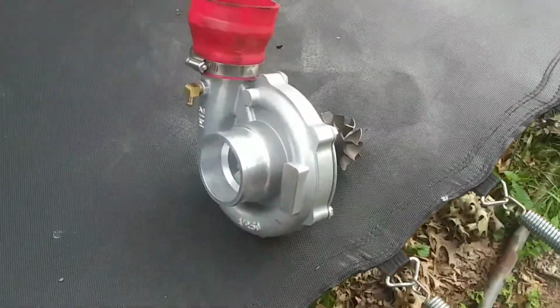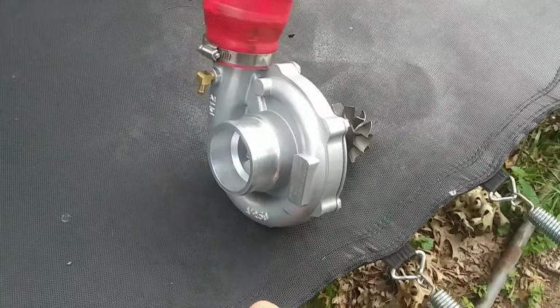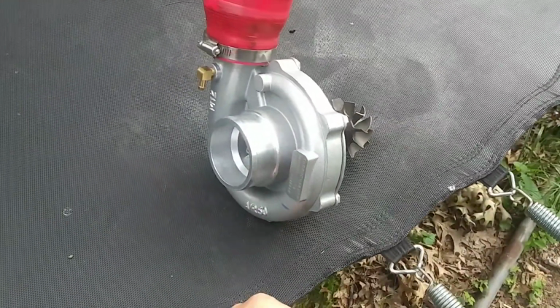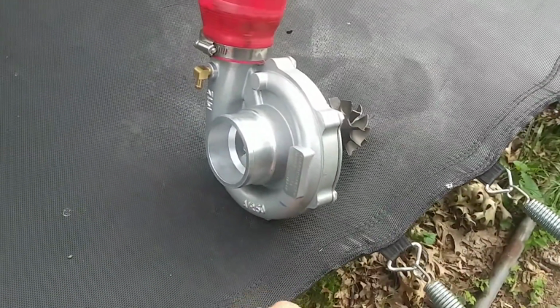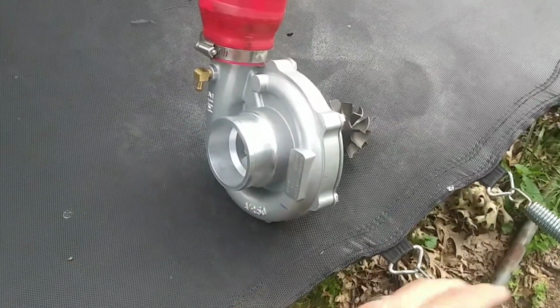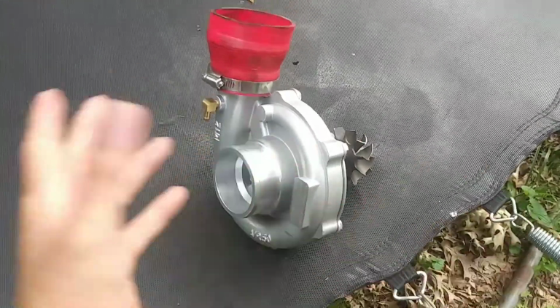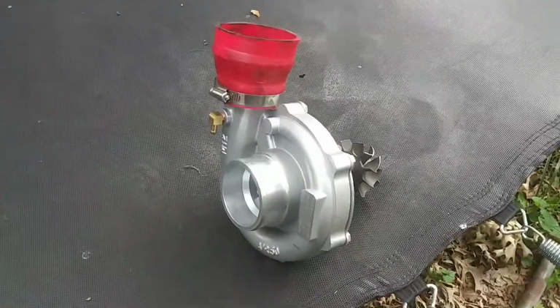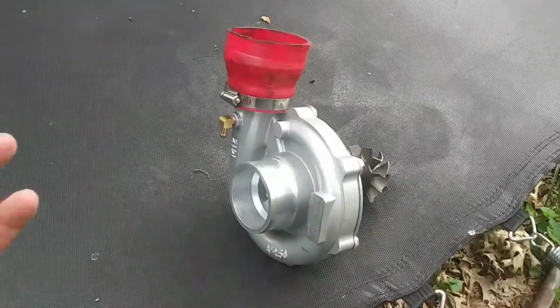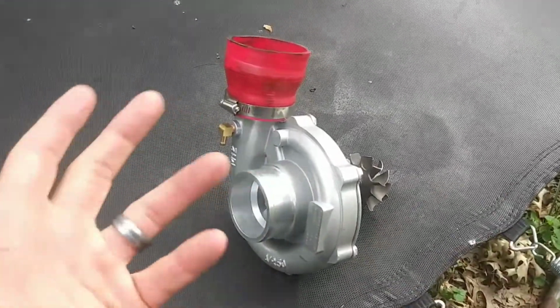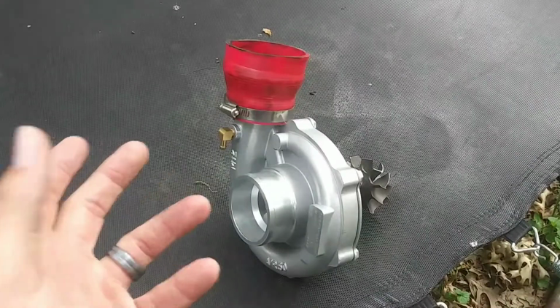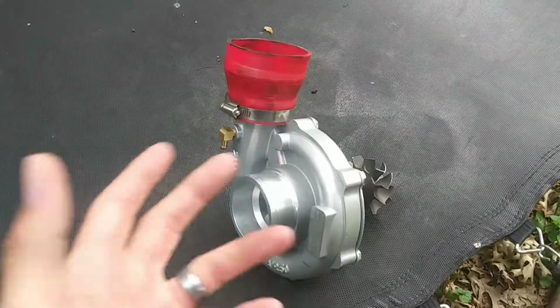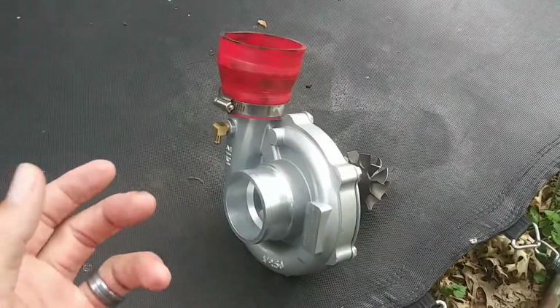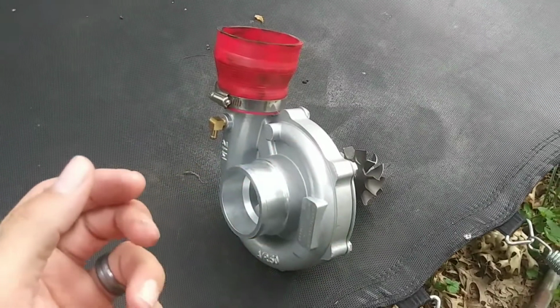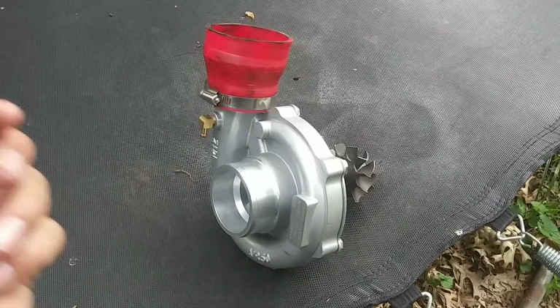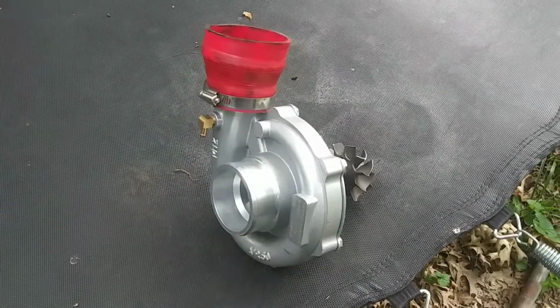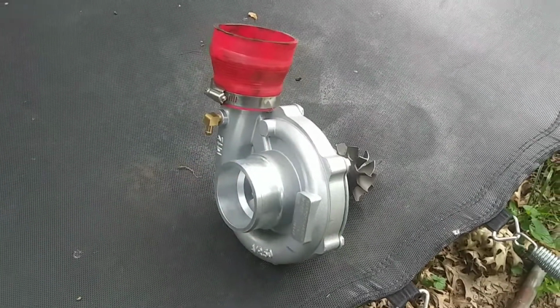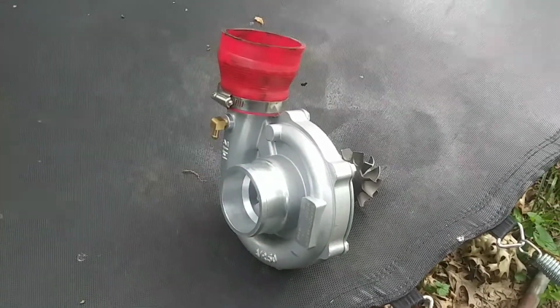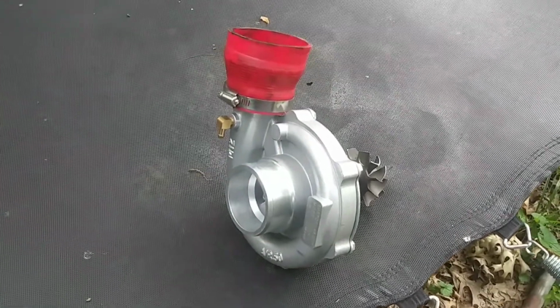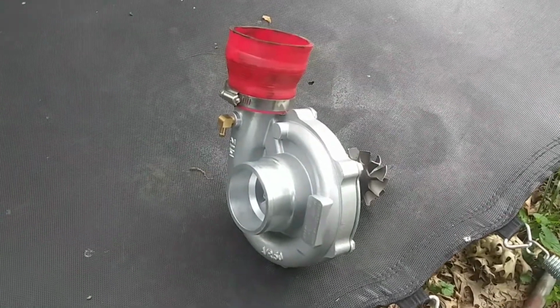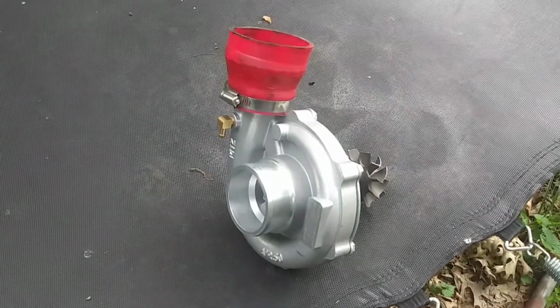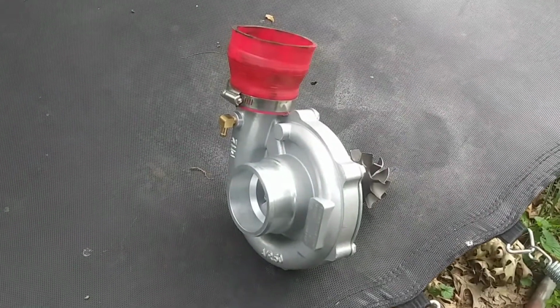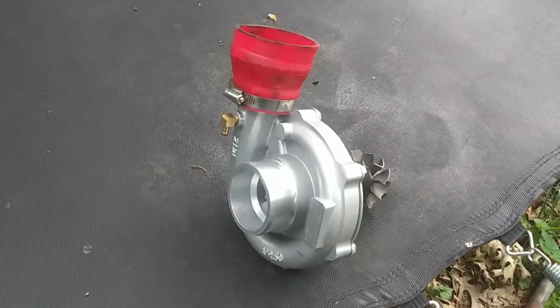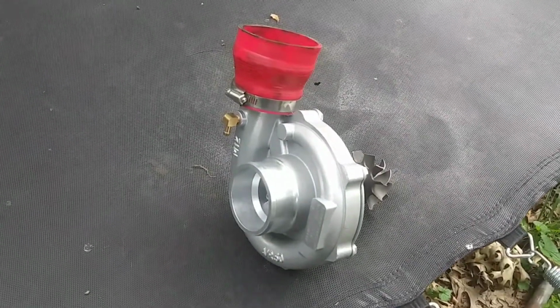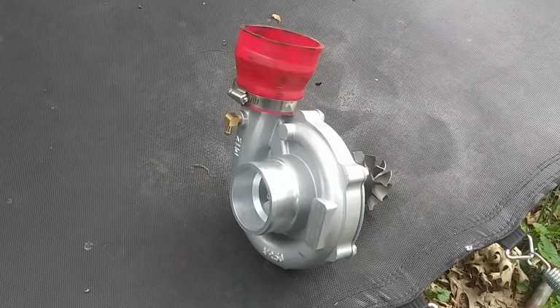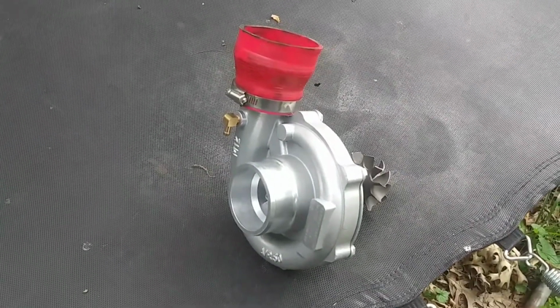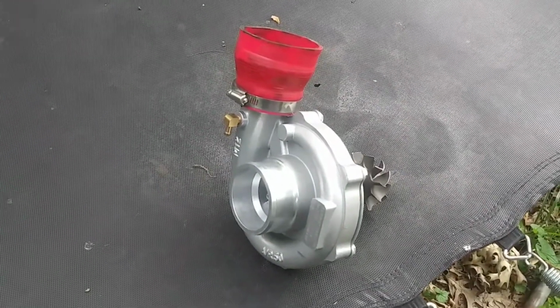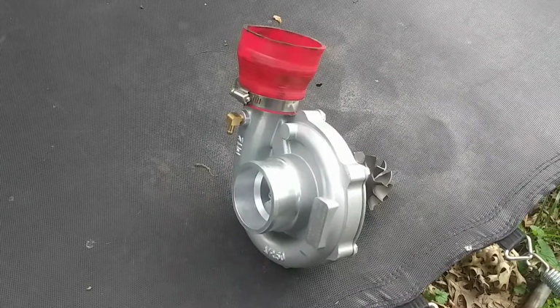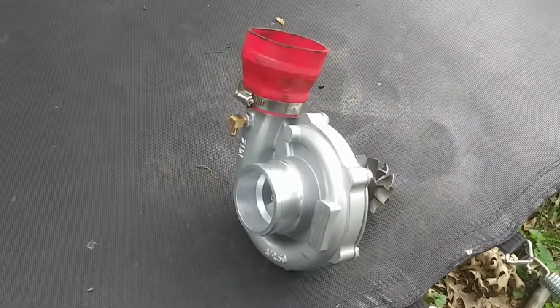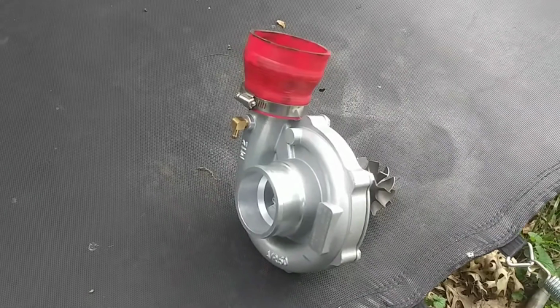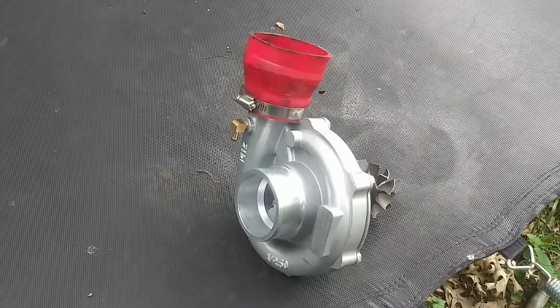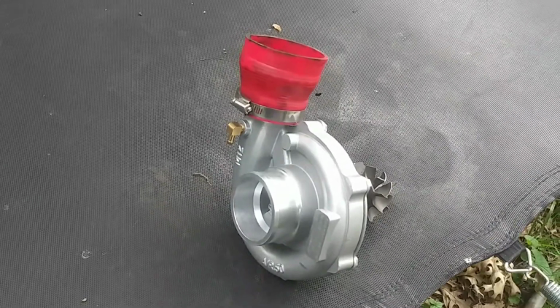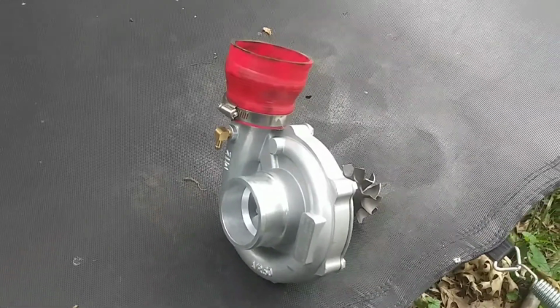I'm gonna try to replace all the seals while I'm working on it, get all the seals replaced, and then be able to take the heads off and do all that stuff.